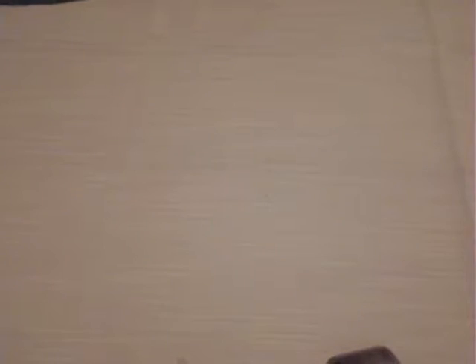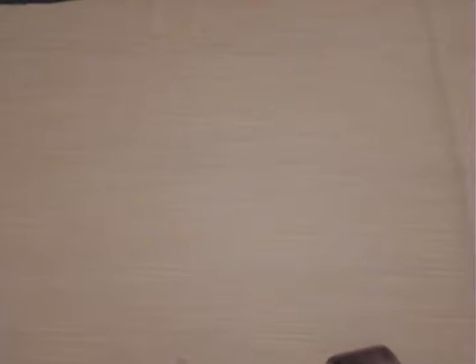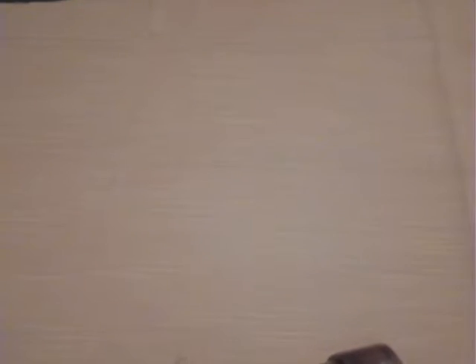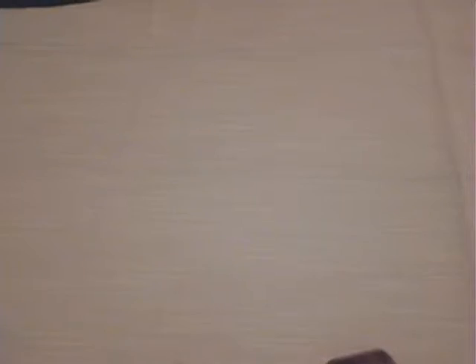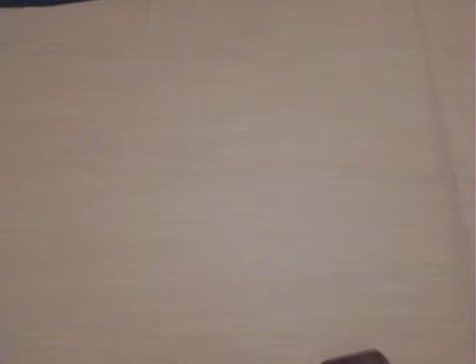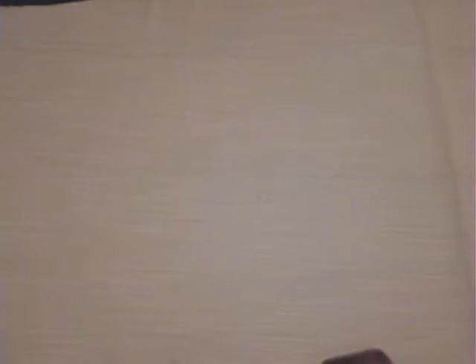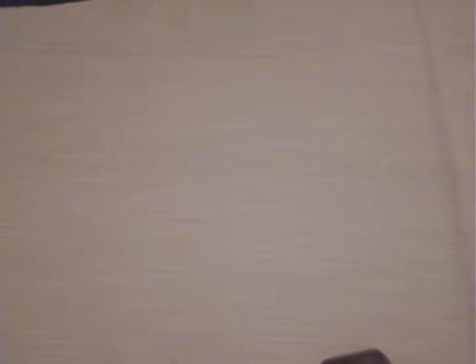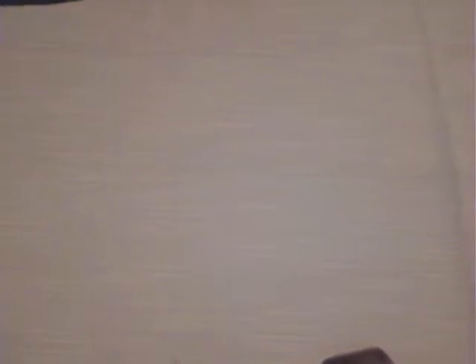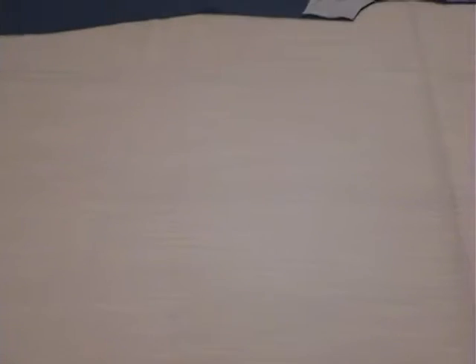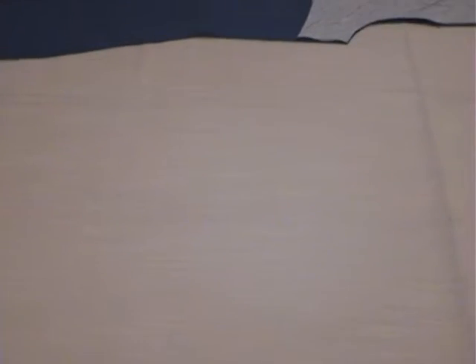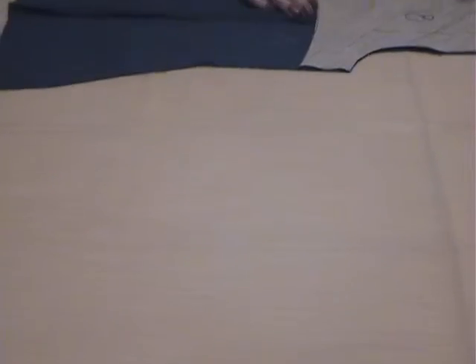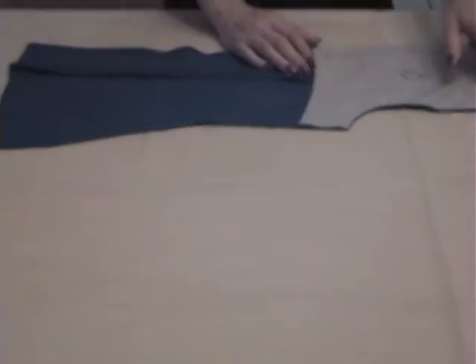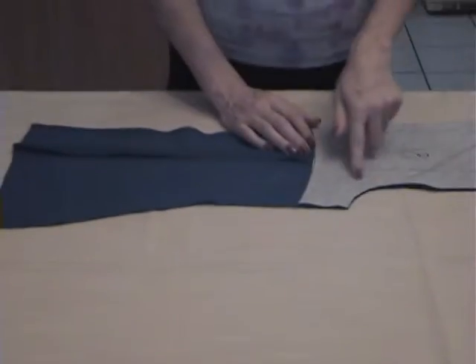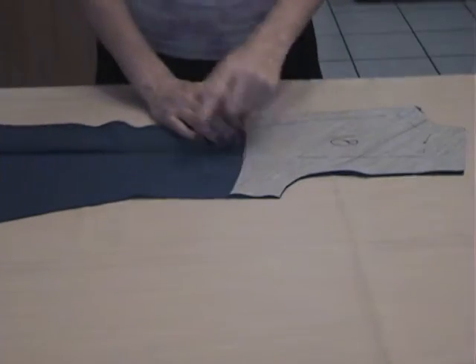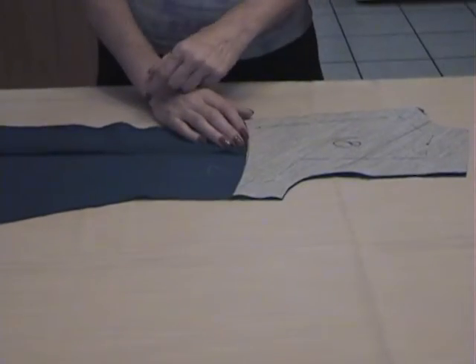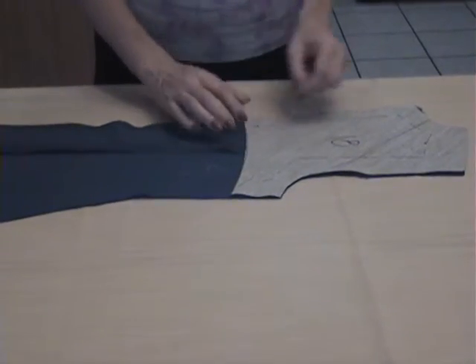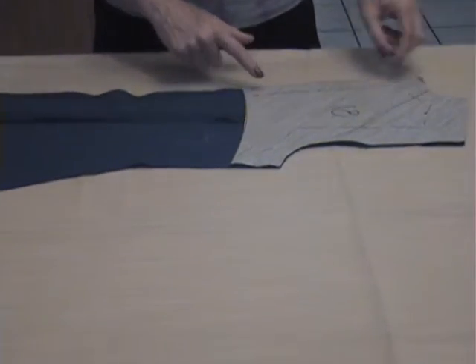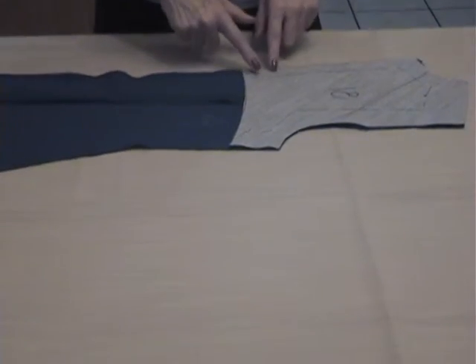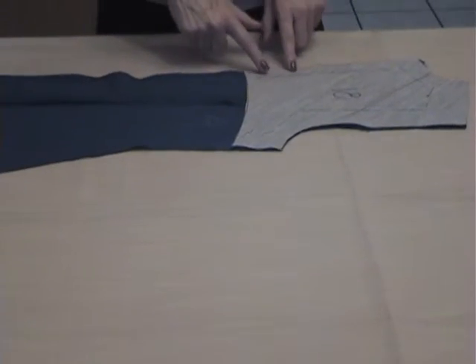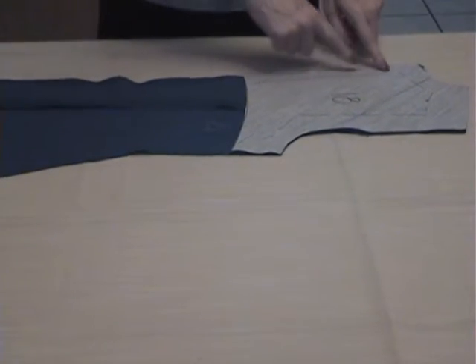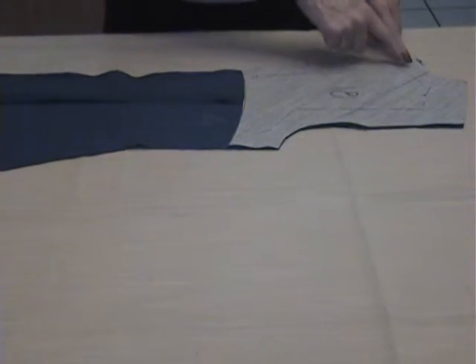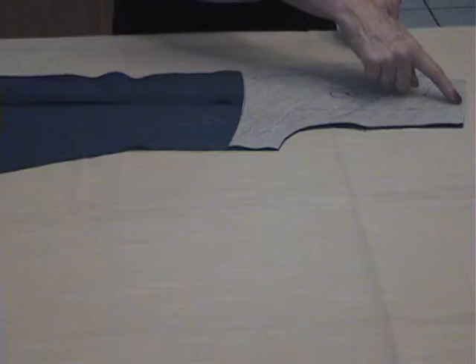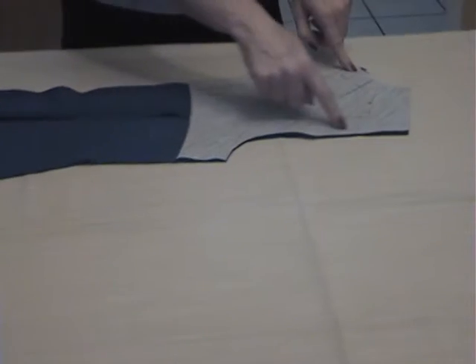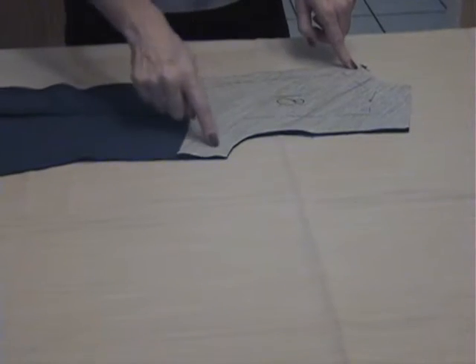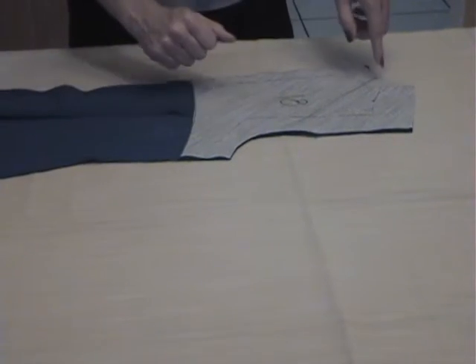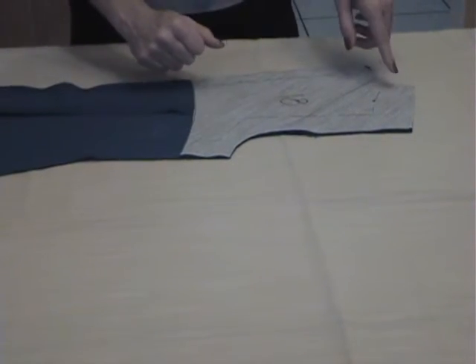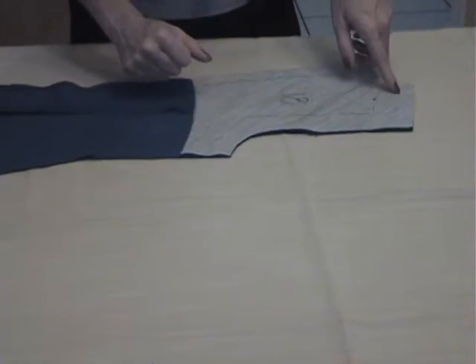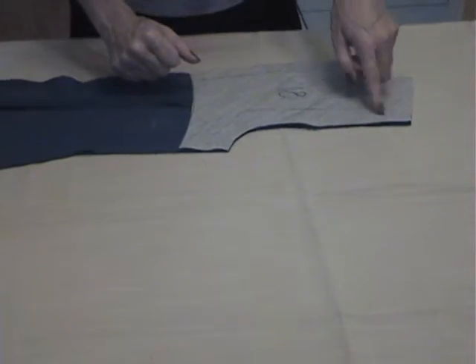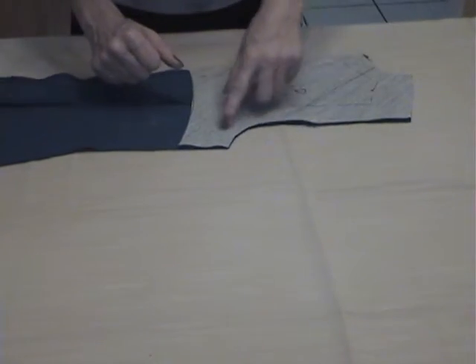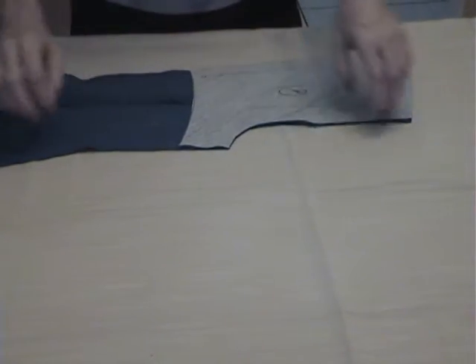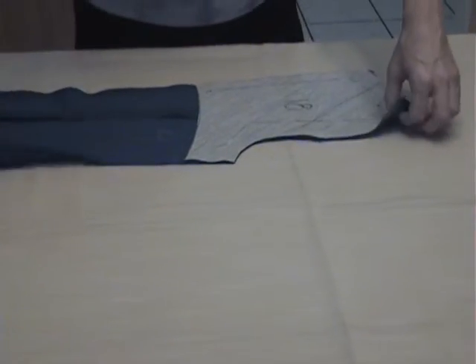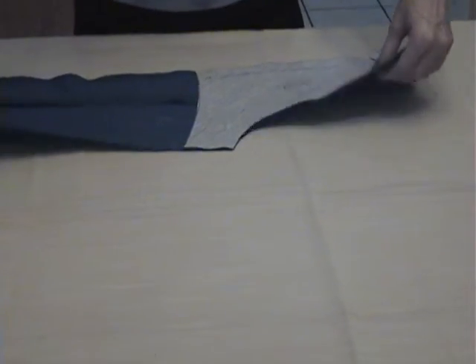I finished my basting. Remember that you must leave extra space because we need to trim the seam allowances — half an inch seam allowances.